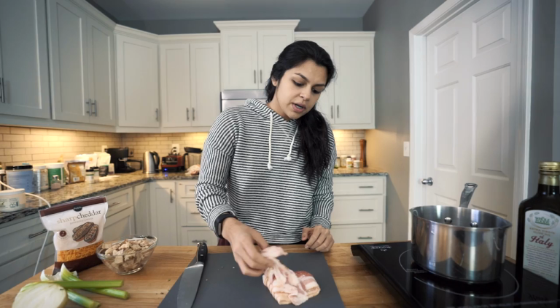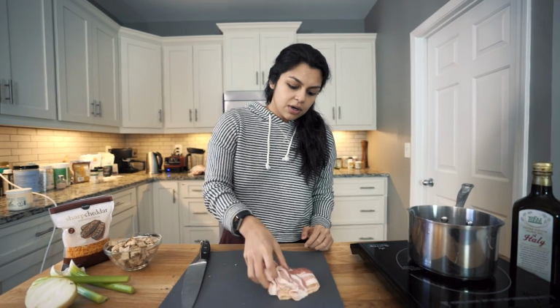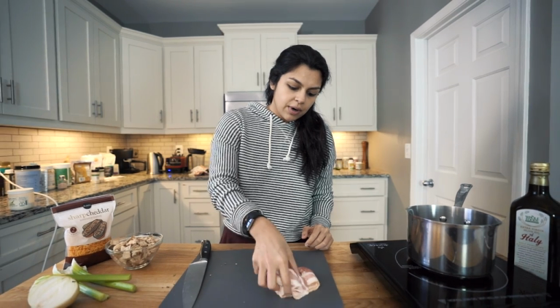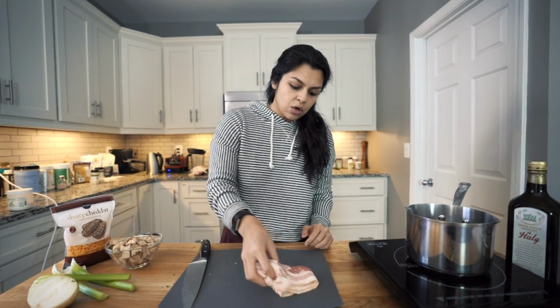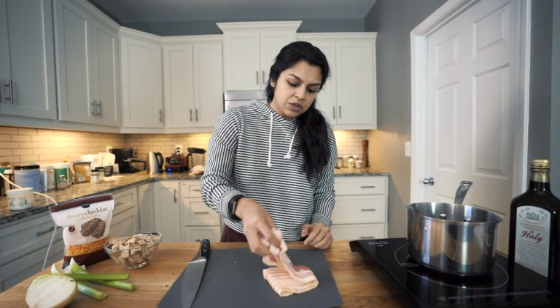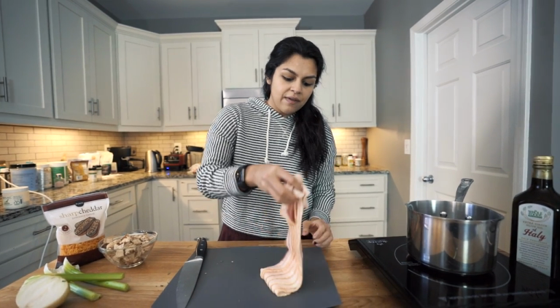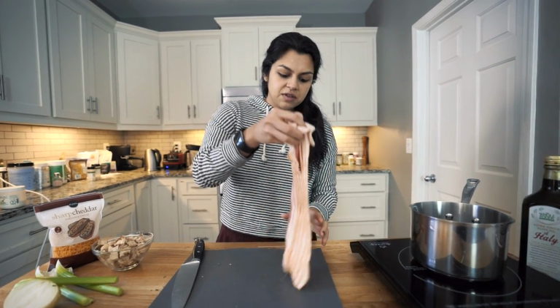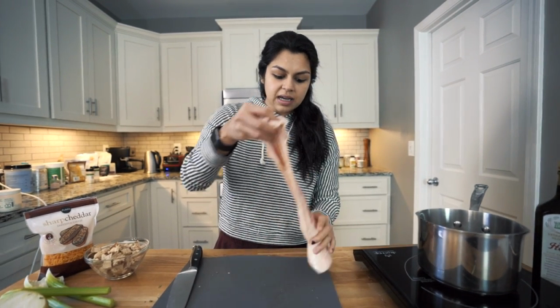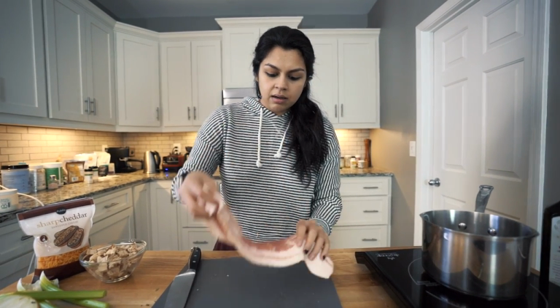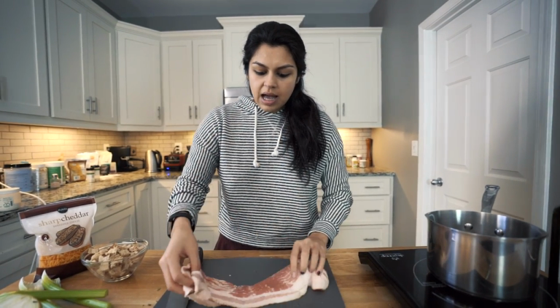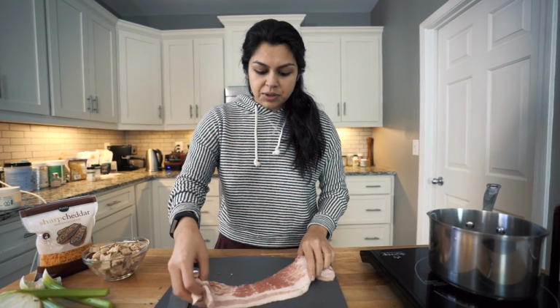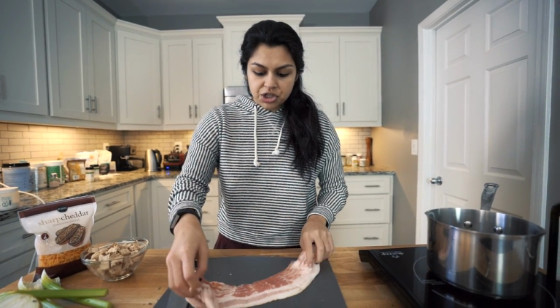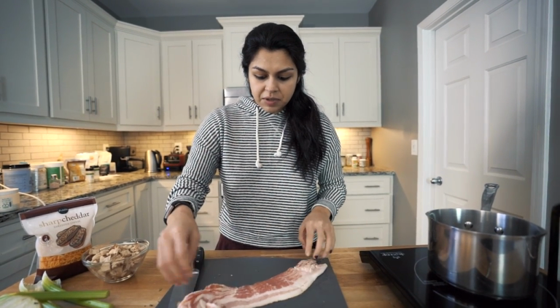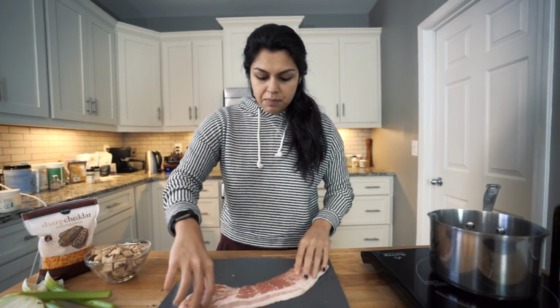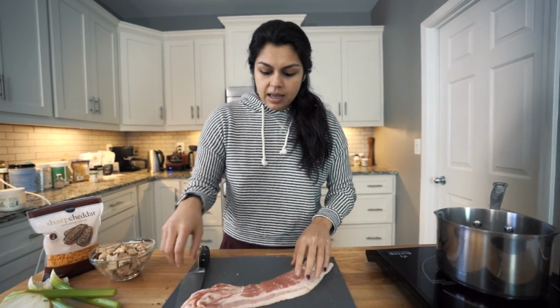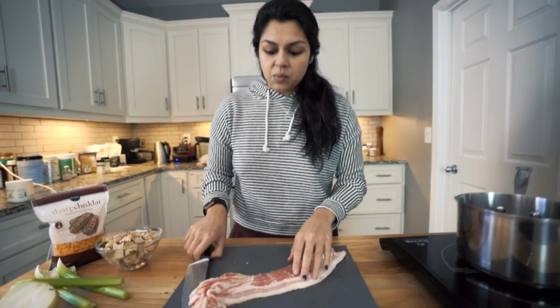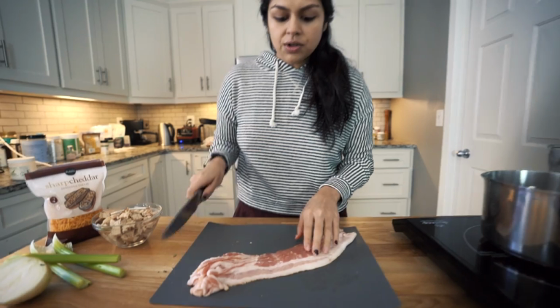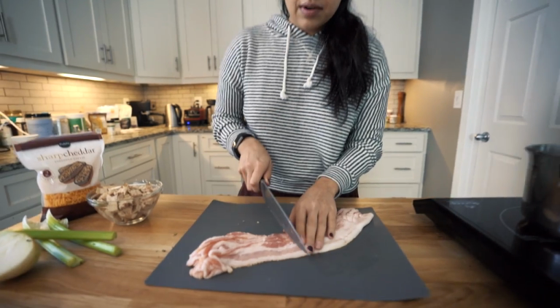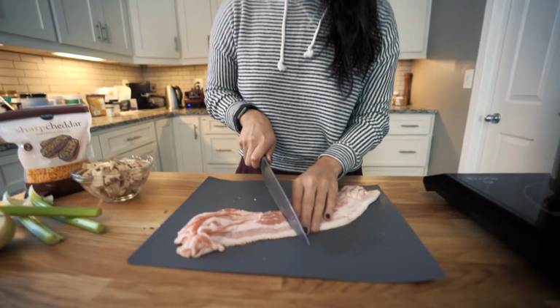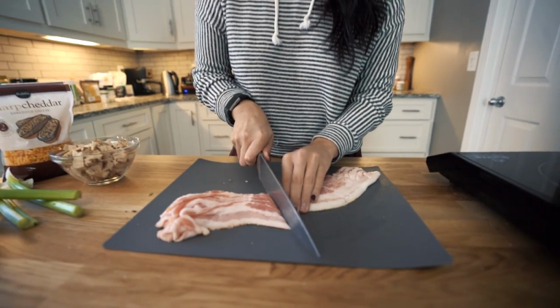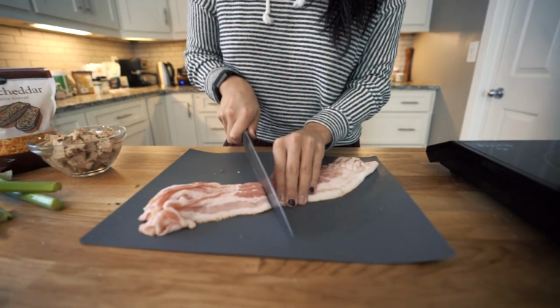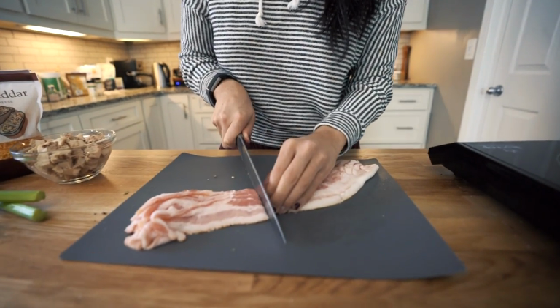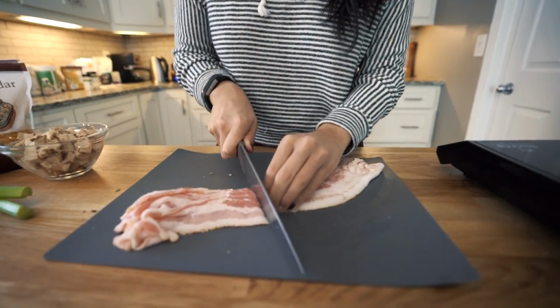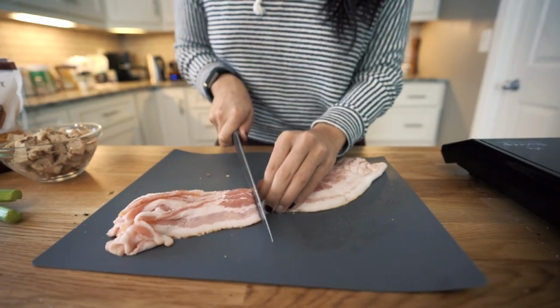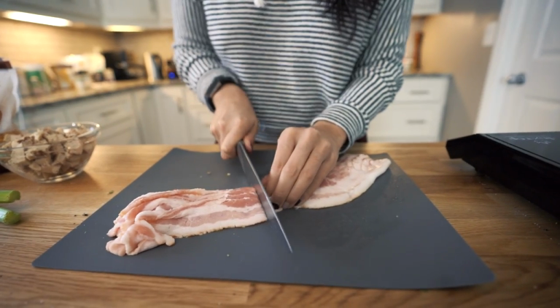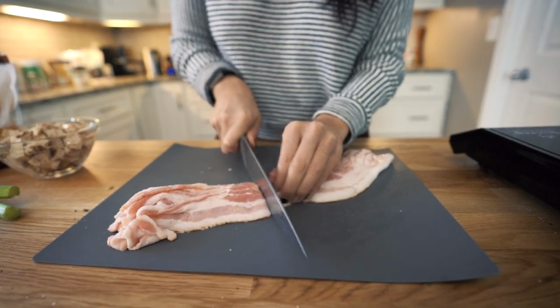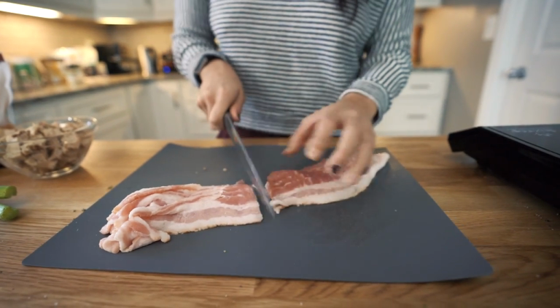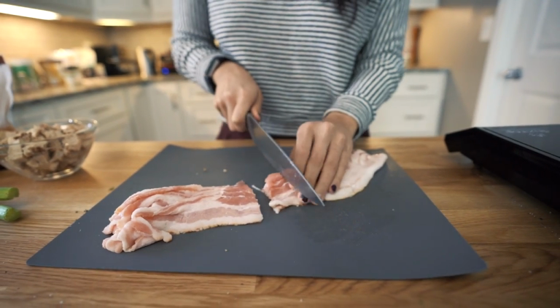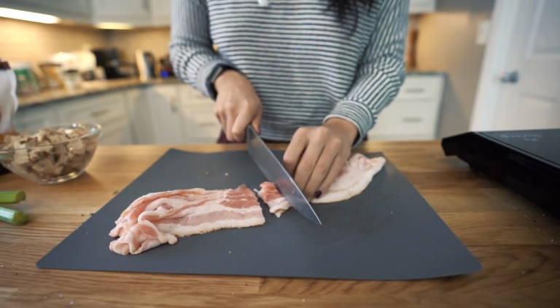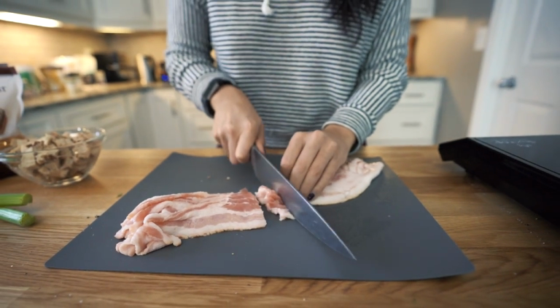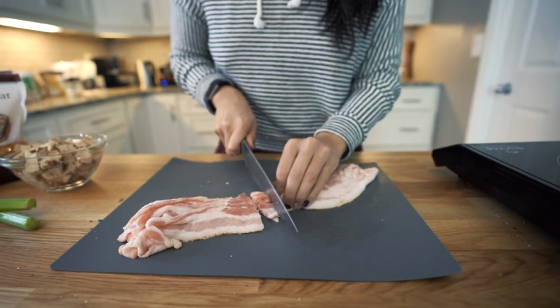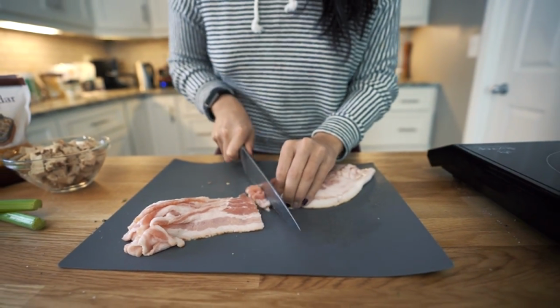We are starting right here with 12 ounces of bacon, and I'm just going to chop this up. We also have a large skillet heating to medium-high heat that we are just going to add the chopped bacon to.